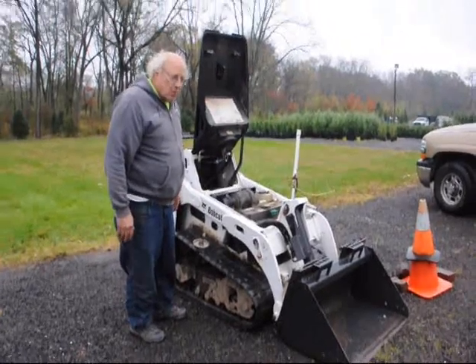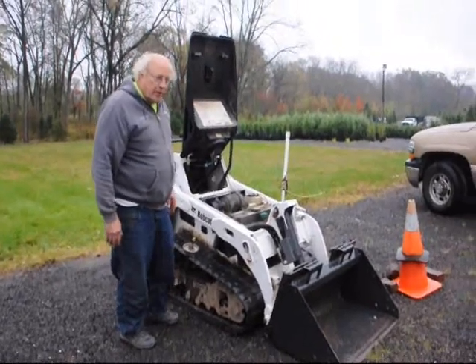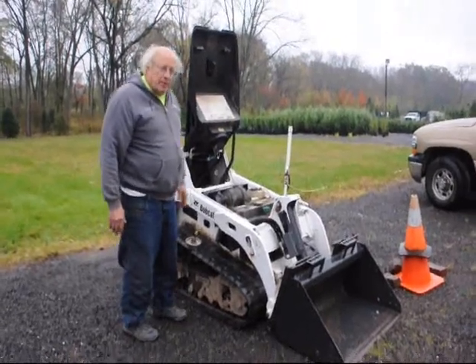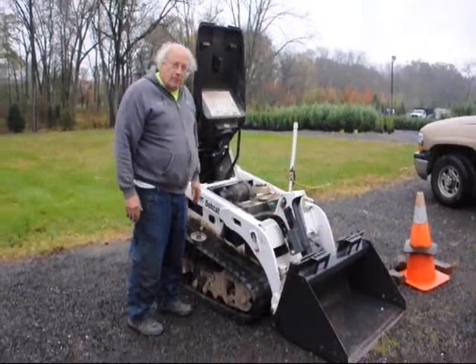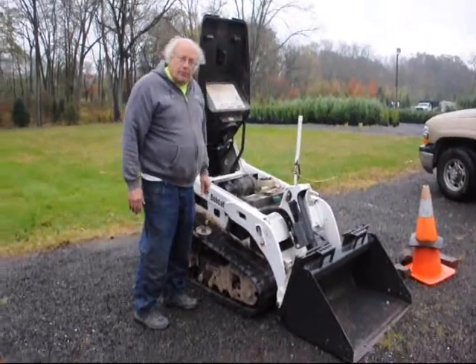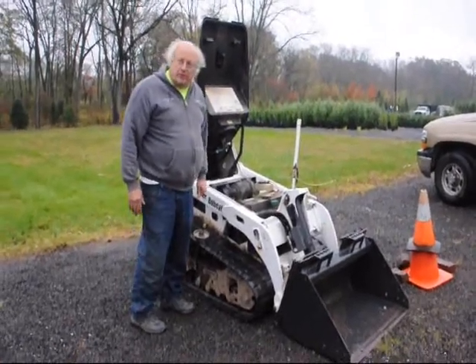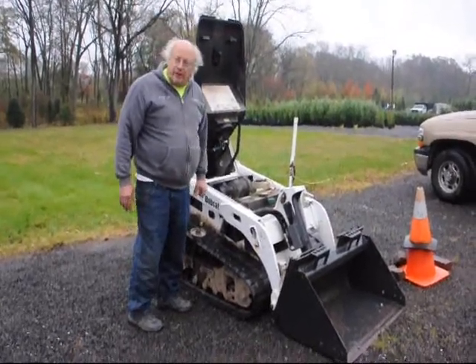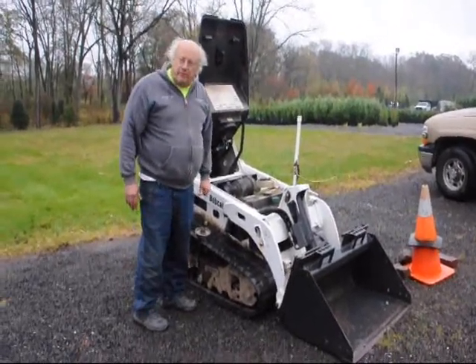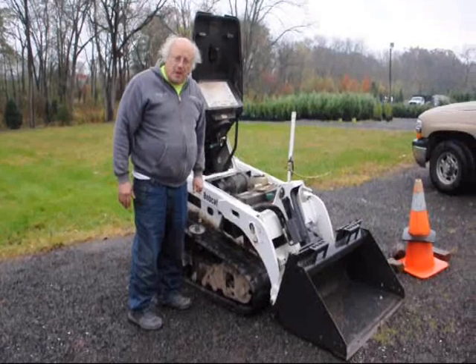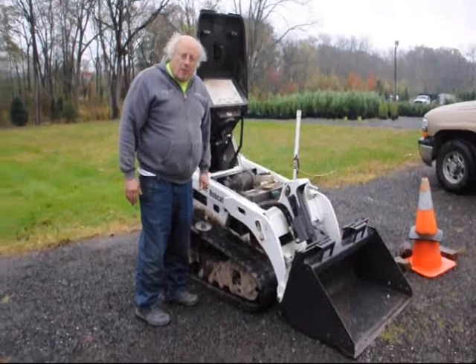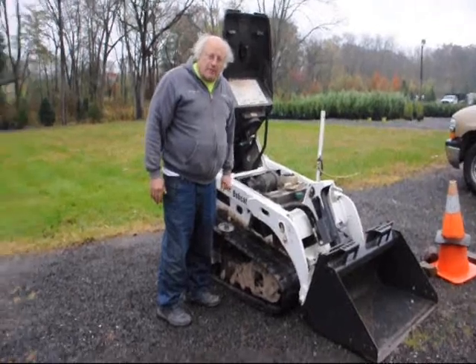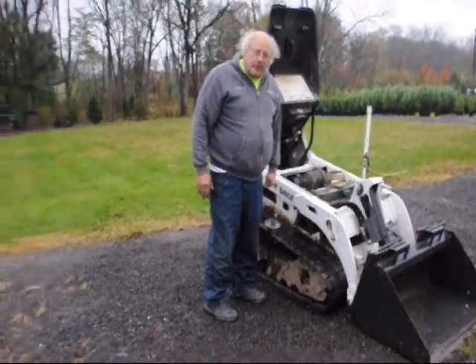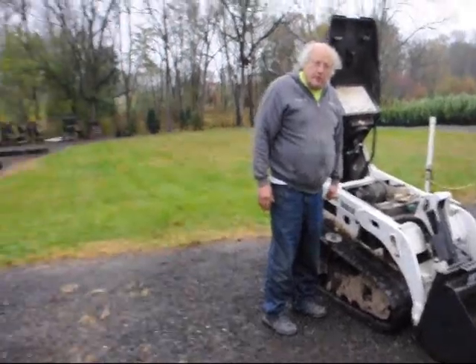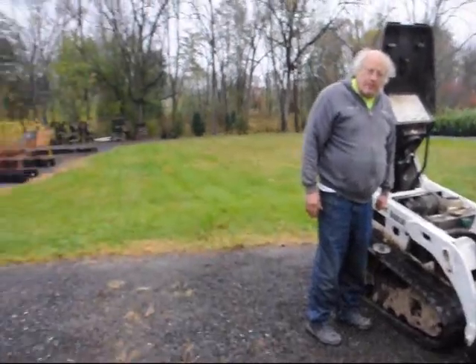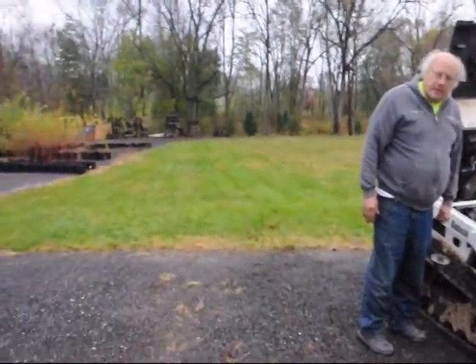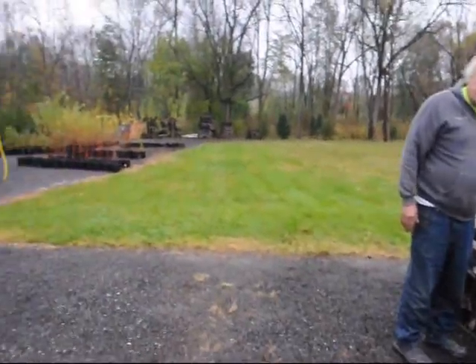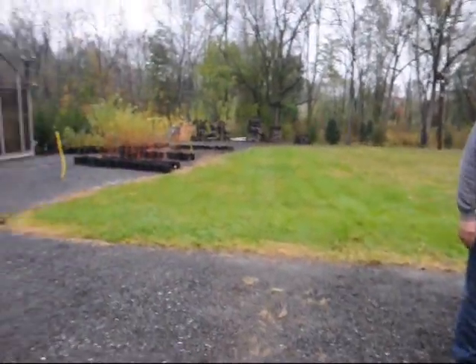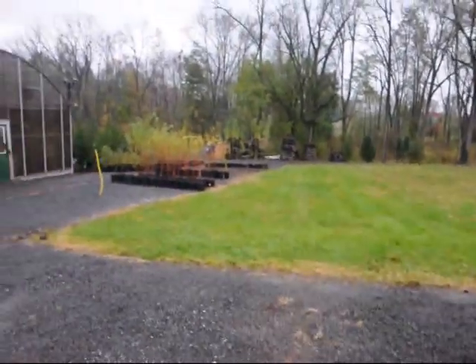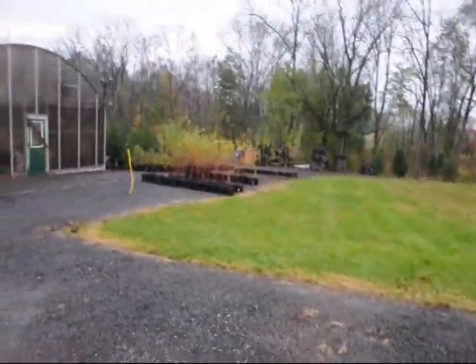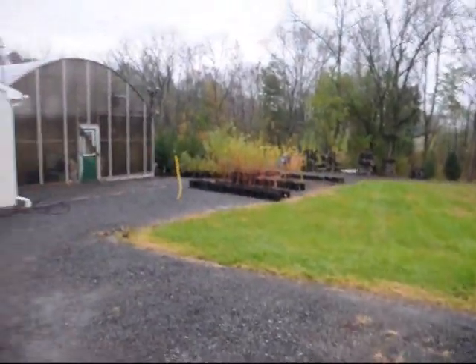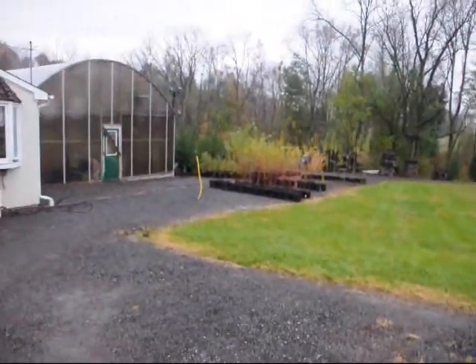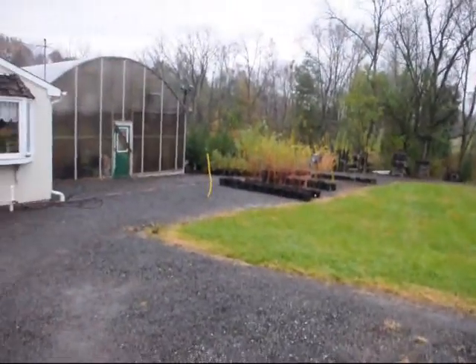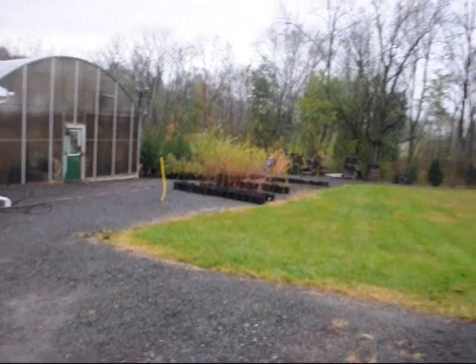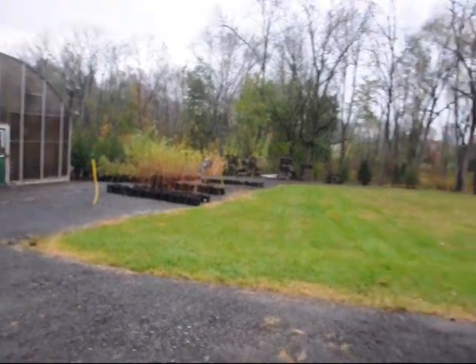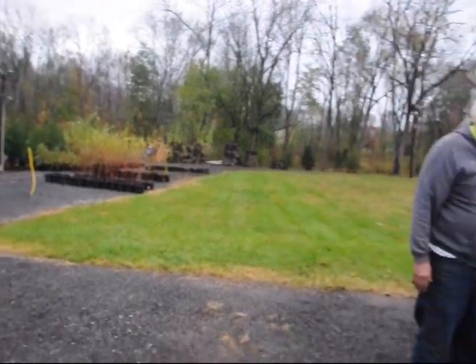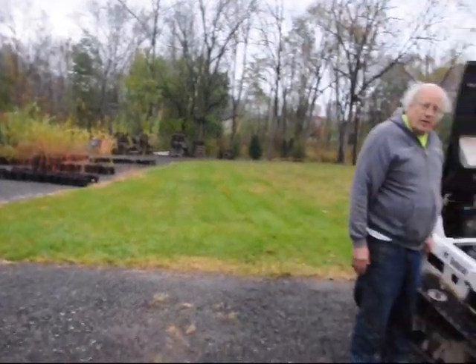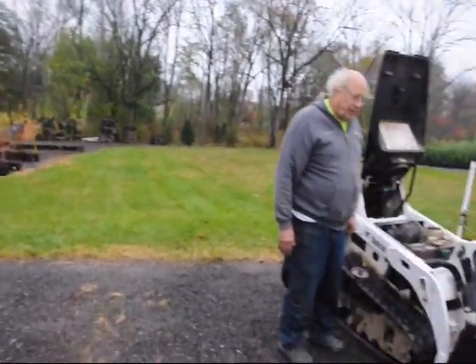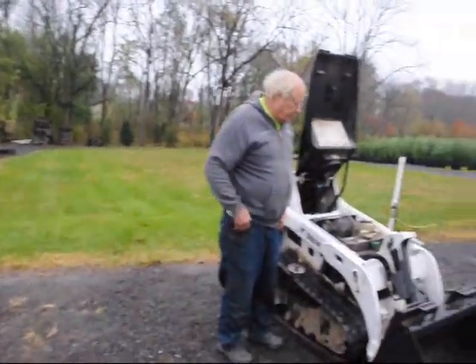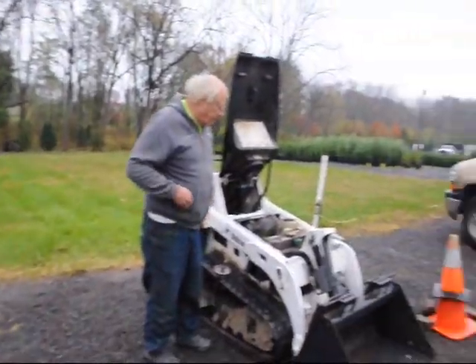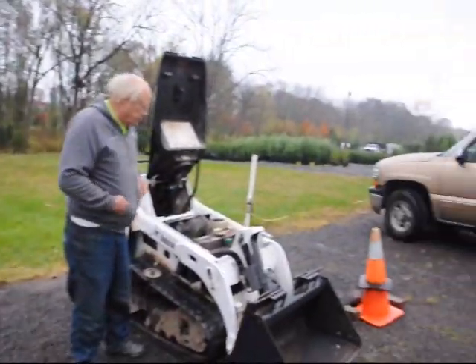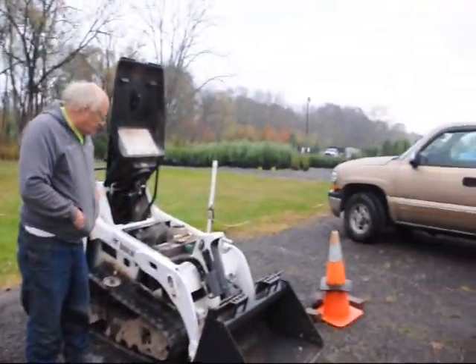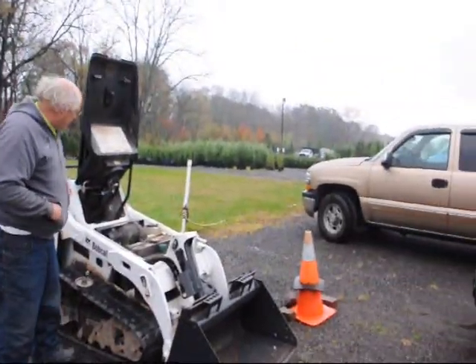We're here at Highland Hill Farm on Route 313 in Fountainville. We deliver and plant our trees up and down the east coast. Give us a call at 215-651-8329 for your nursery needs. Thank you.